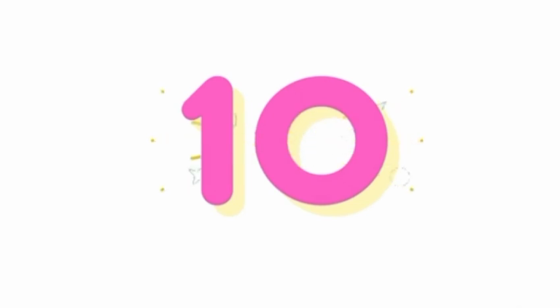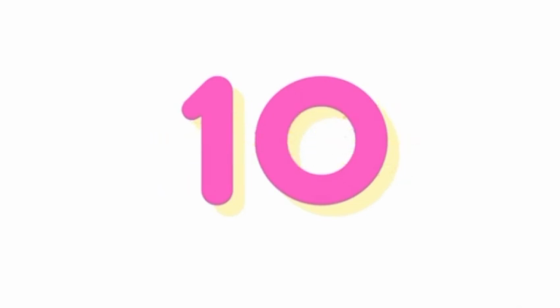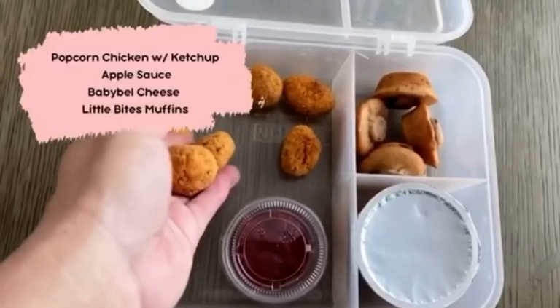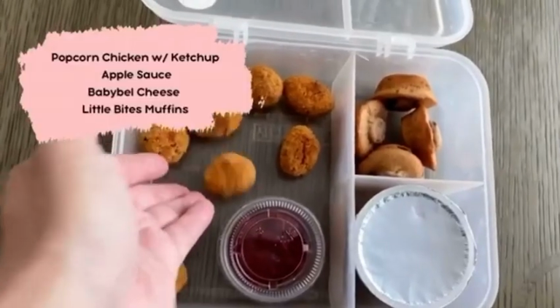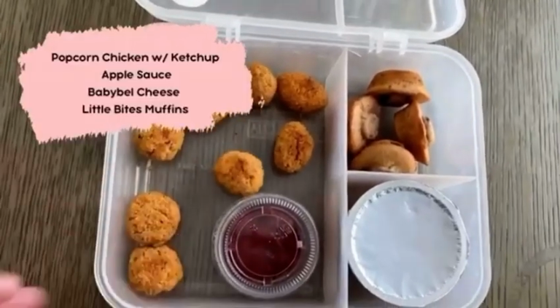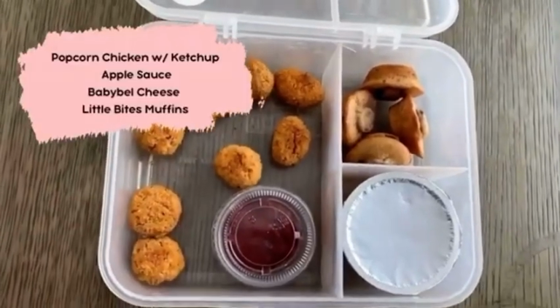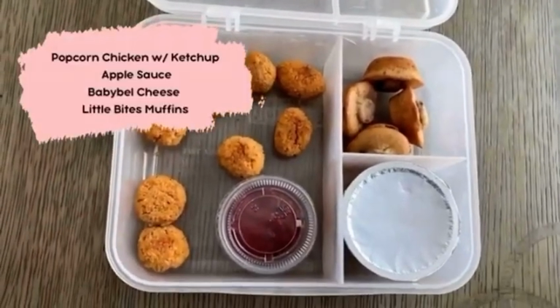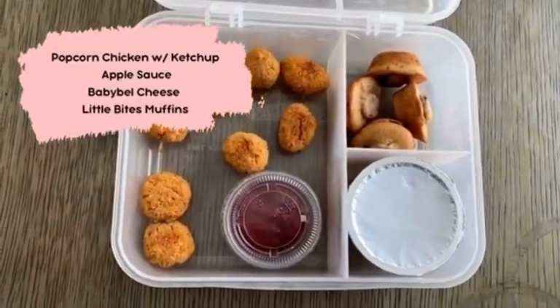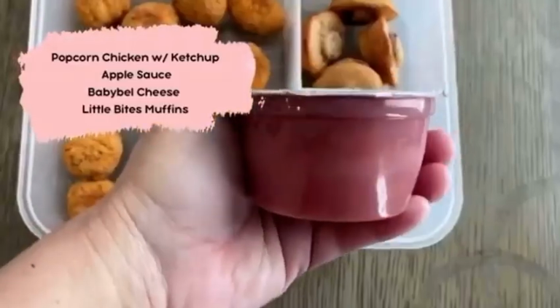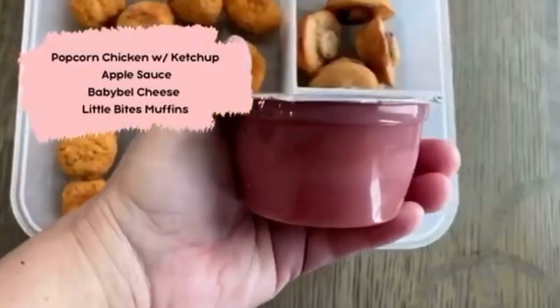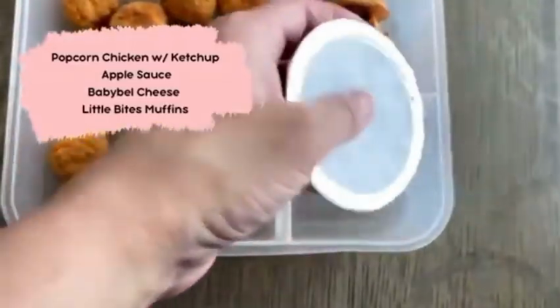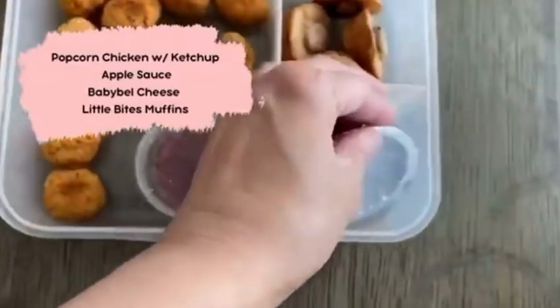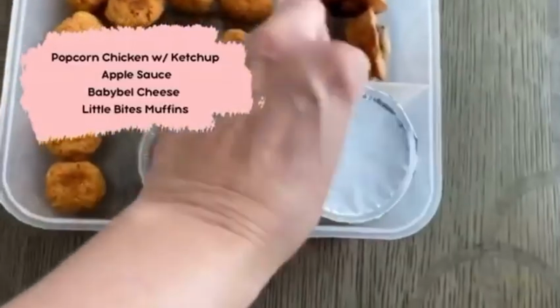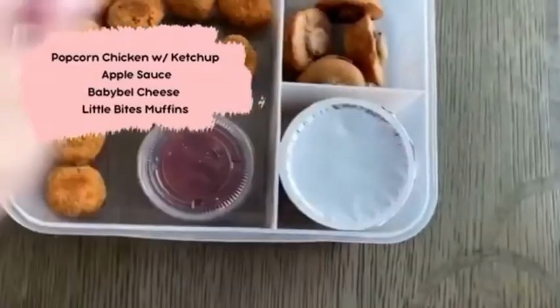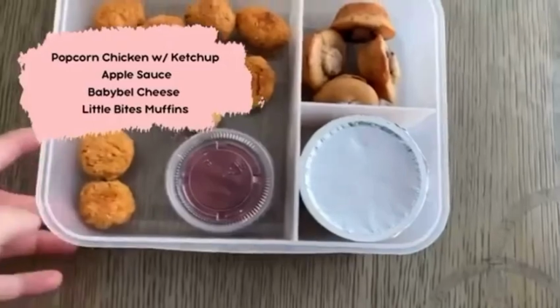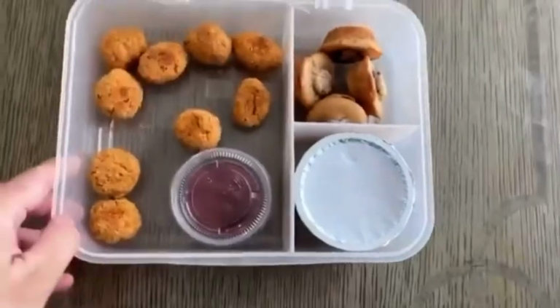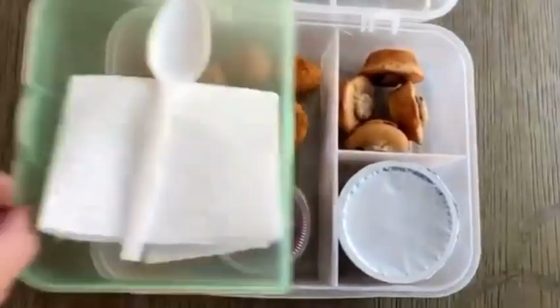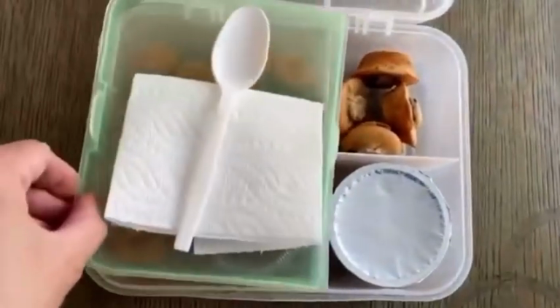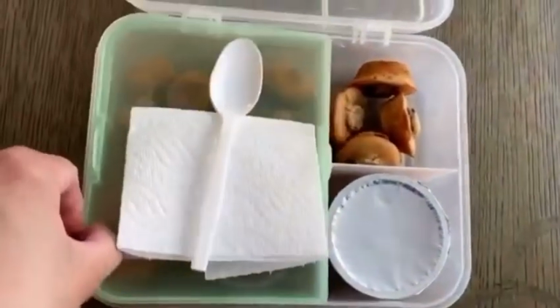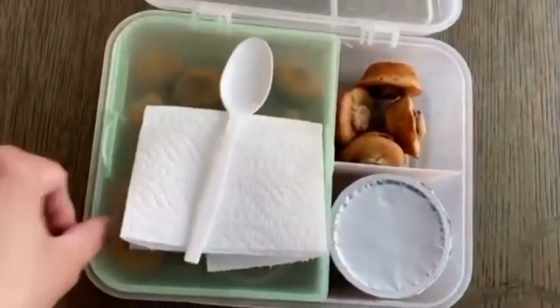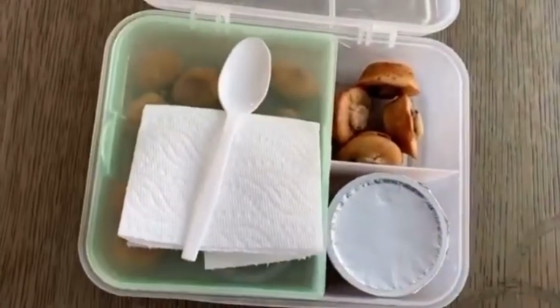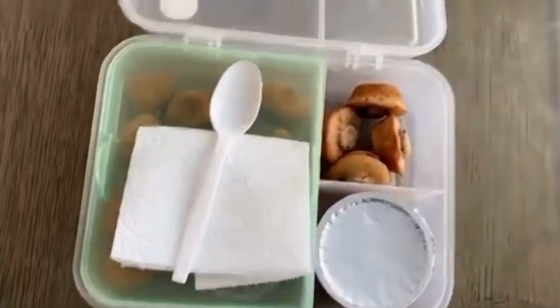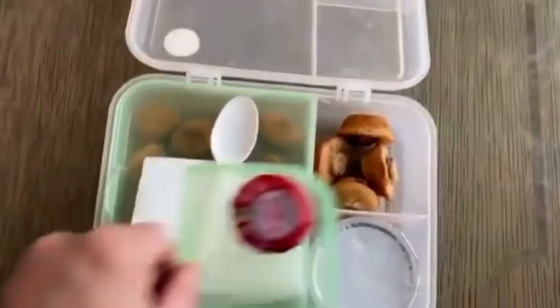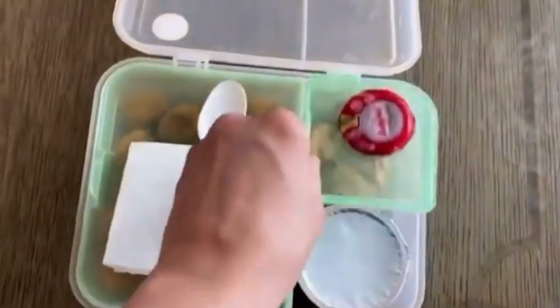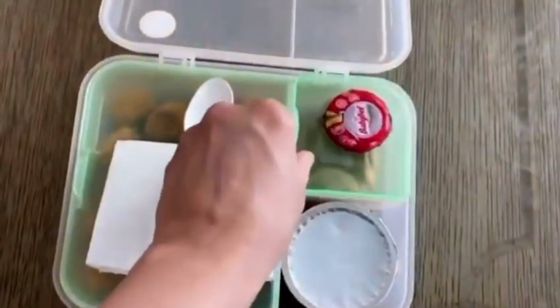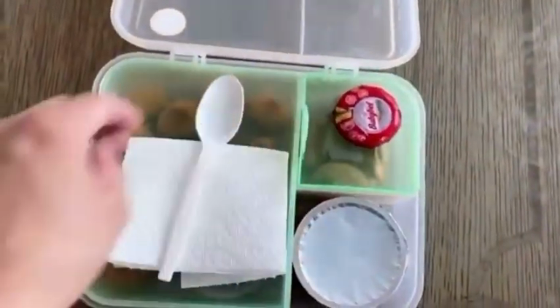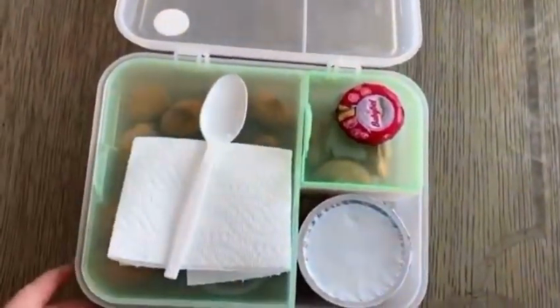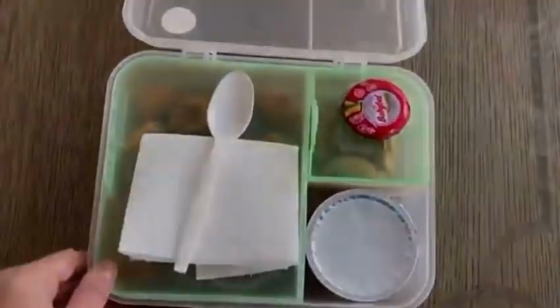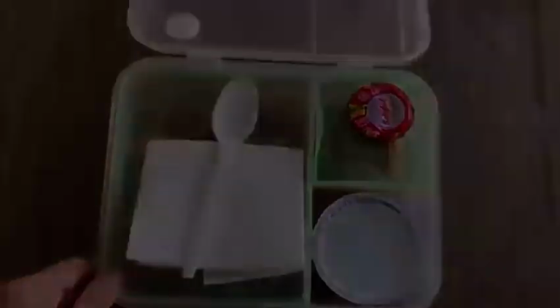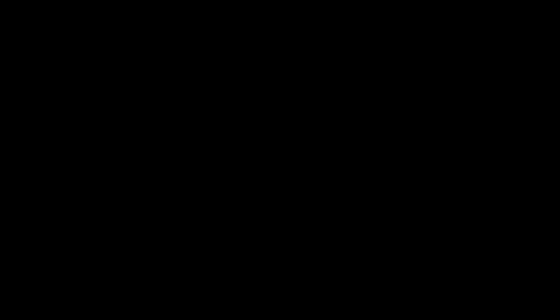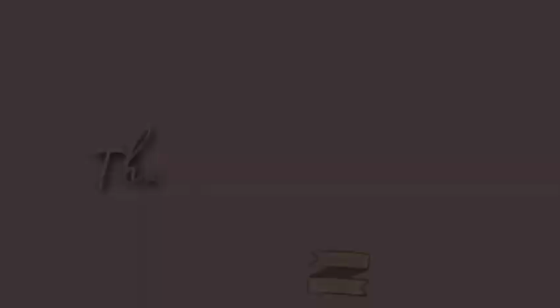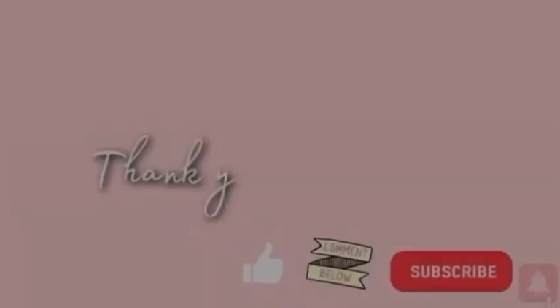Yay, we have reached Friday of week number two! I have some spicy popcorn chicken with some ketchup, Little Bites chocolate chip muffins, an apple strawberry sauce, and a baby bell.